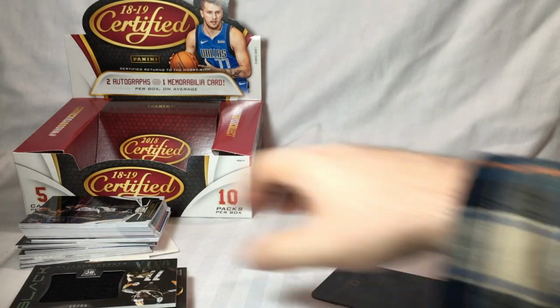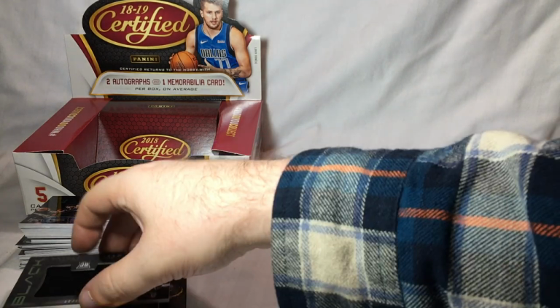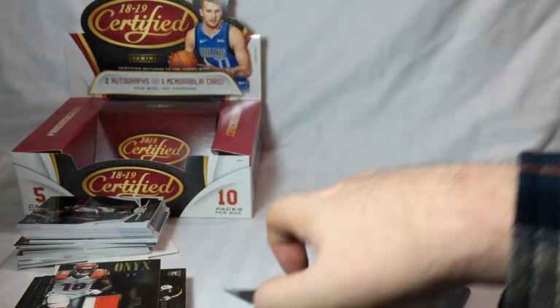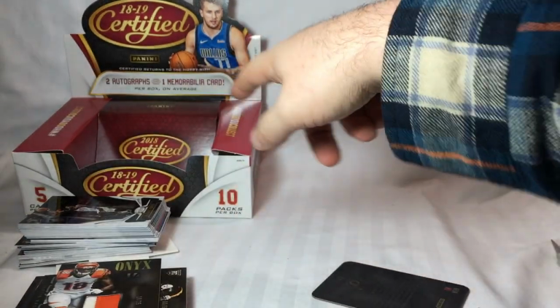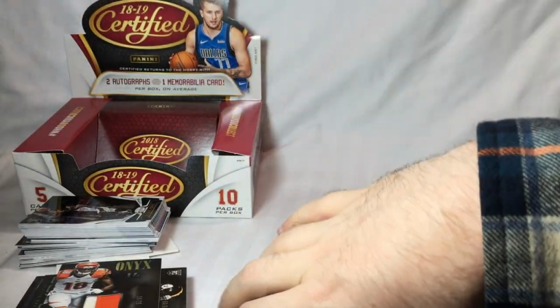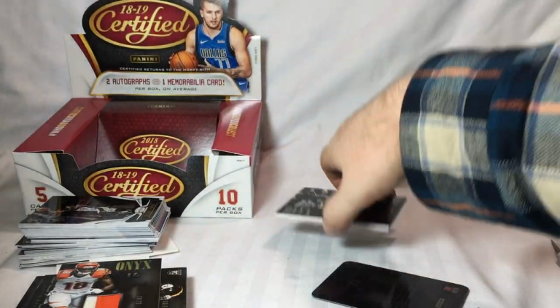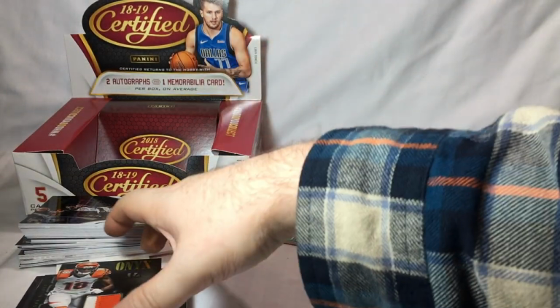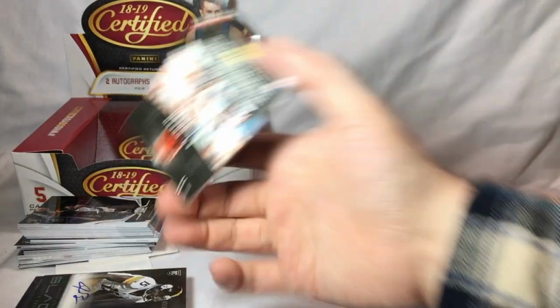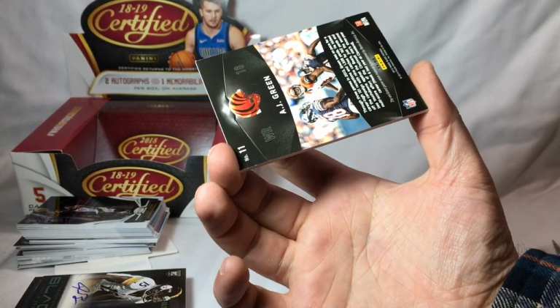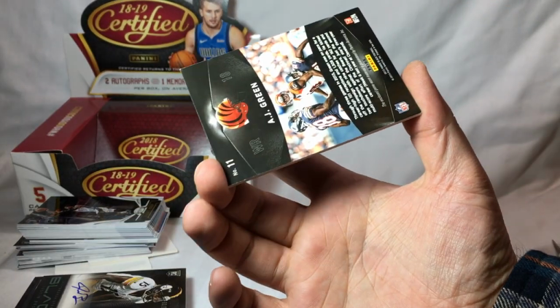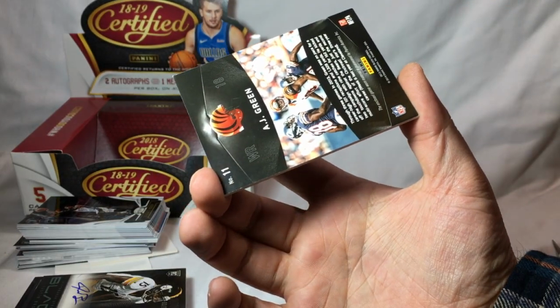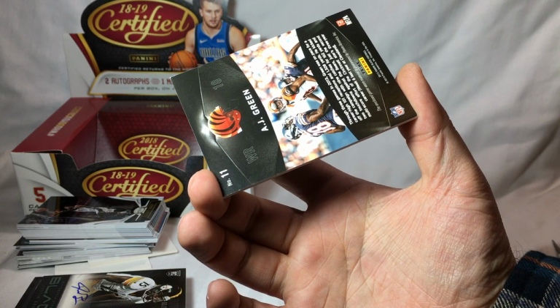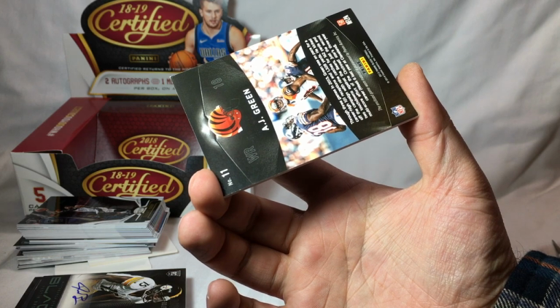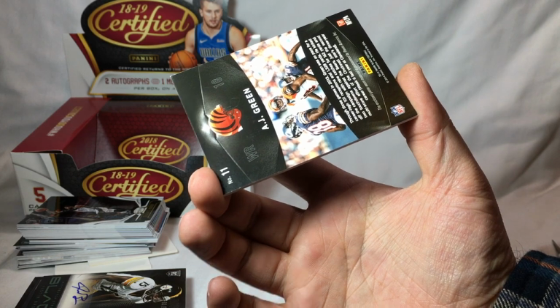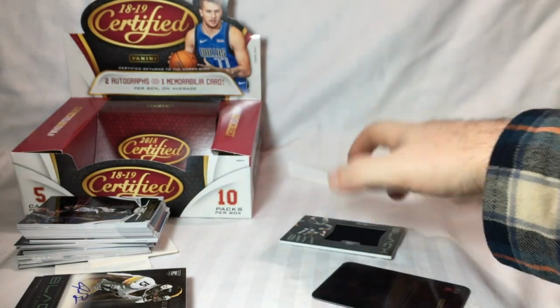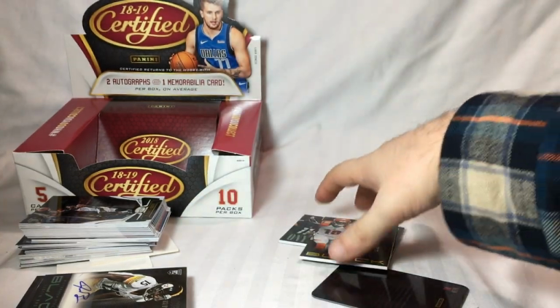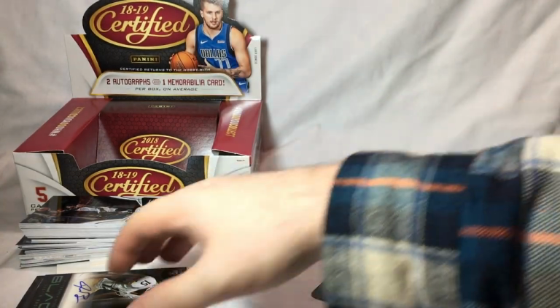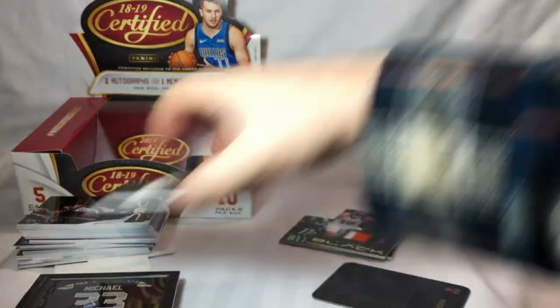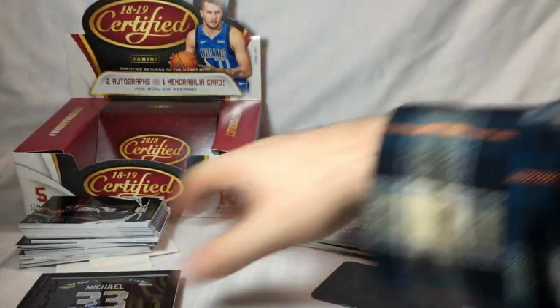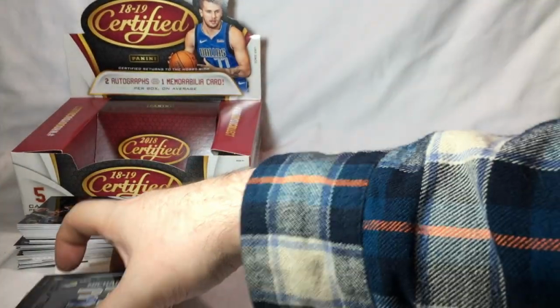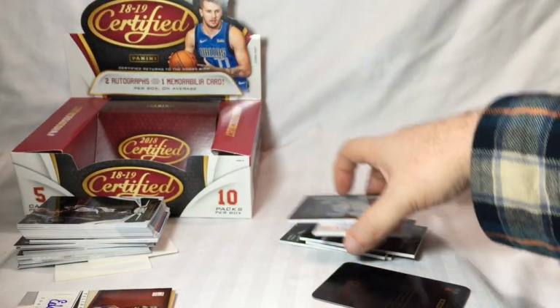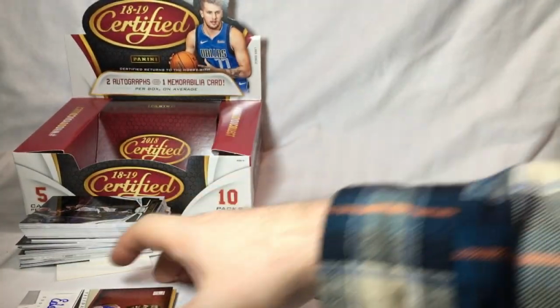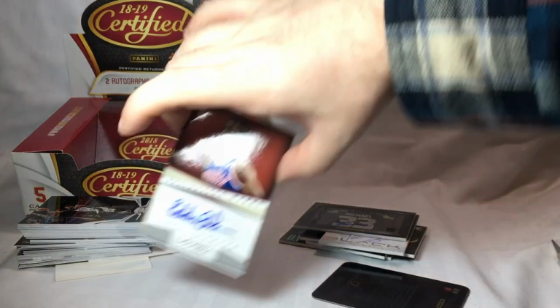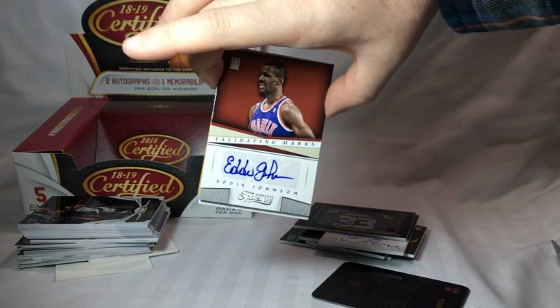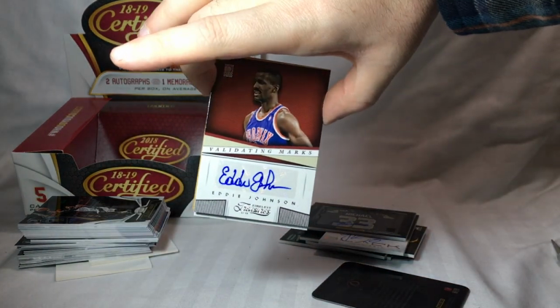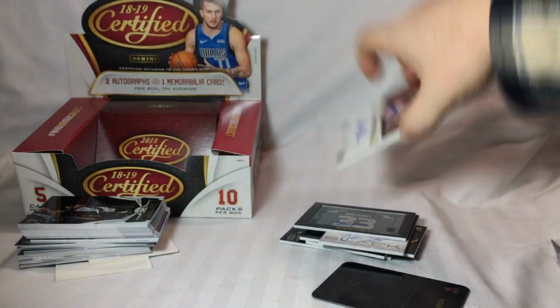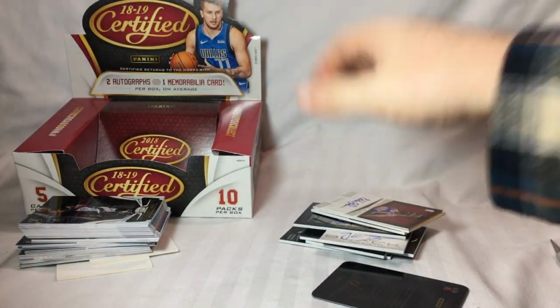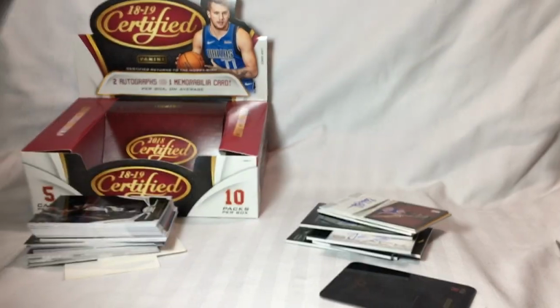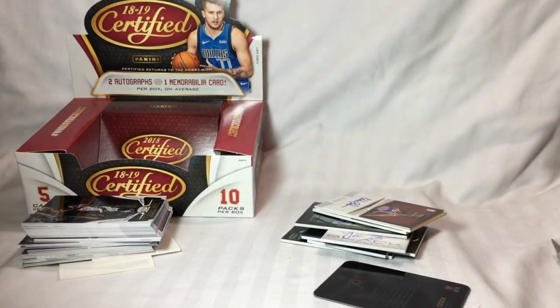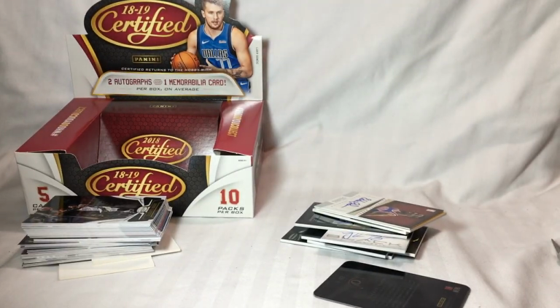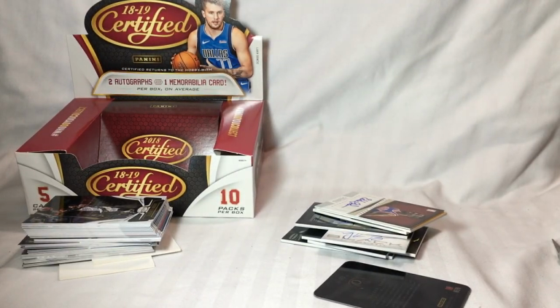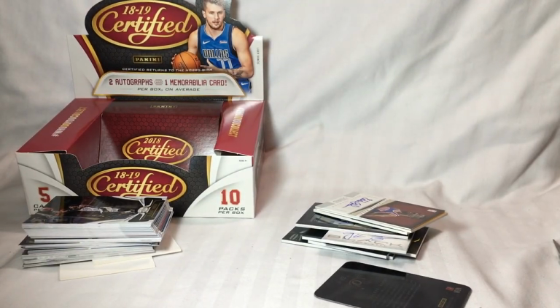So there you go — that was the box of Certified, and then the hits from the box of 2013 Panini Black Football and 2013-14 Timeless Treasures Basketball. Thanks for watching and keep an eye out for some more.